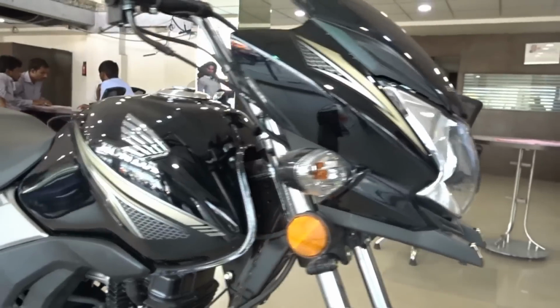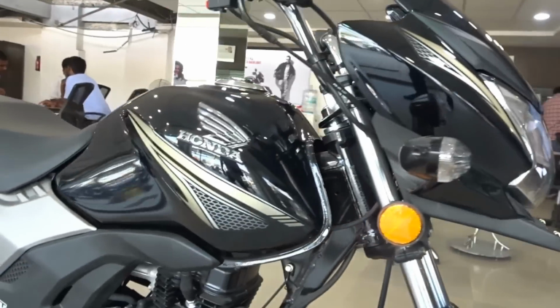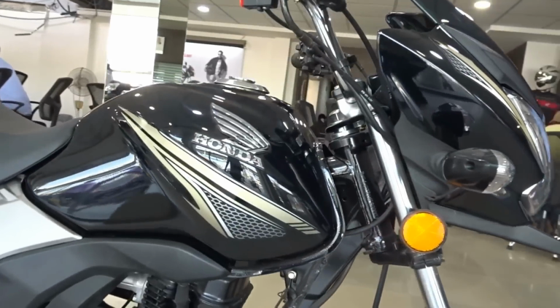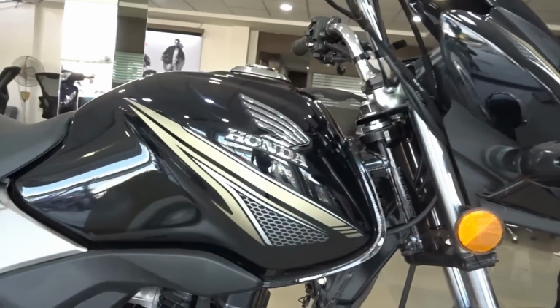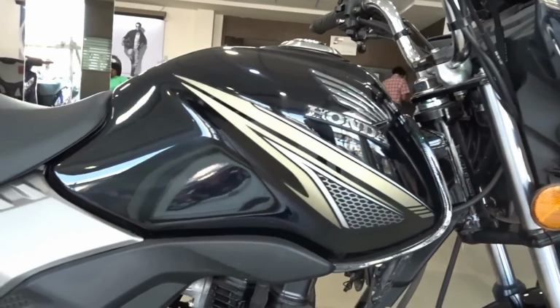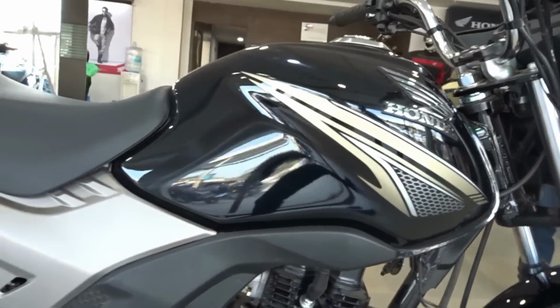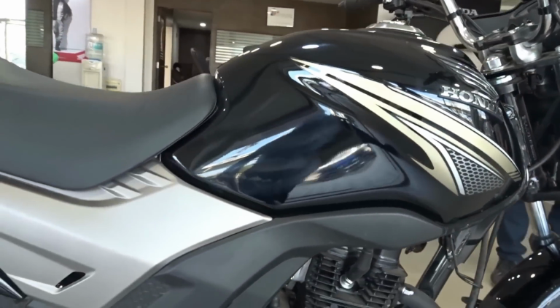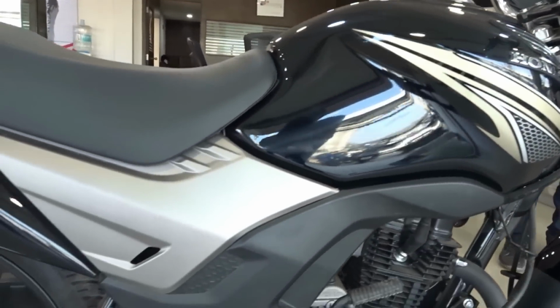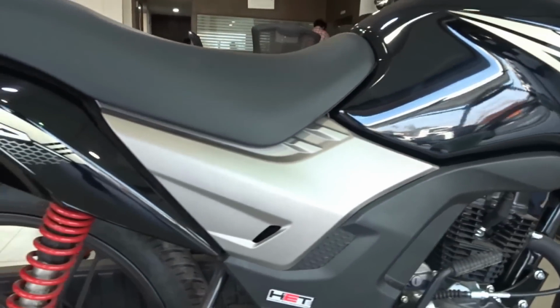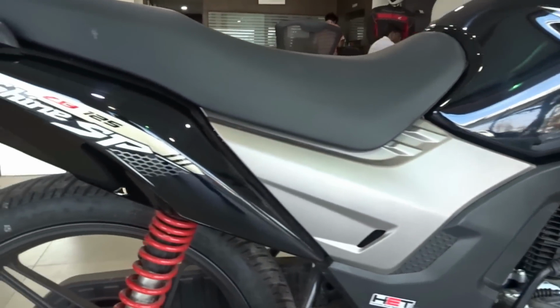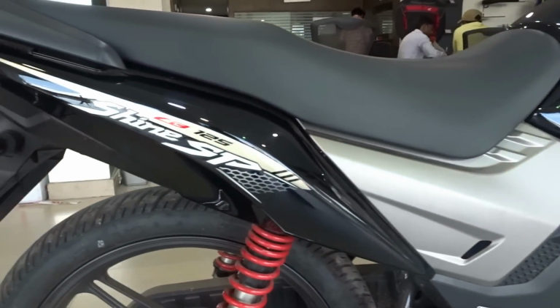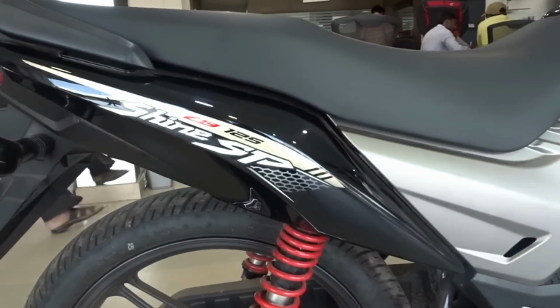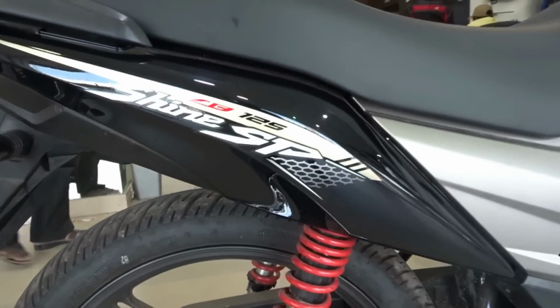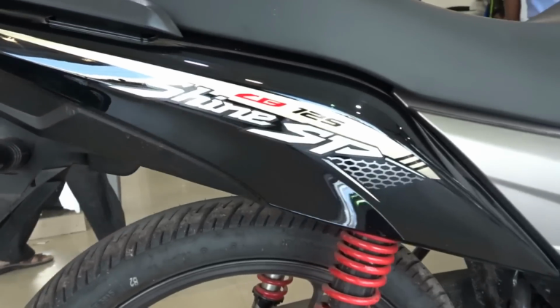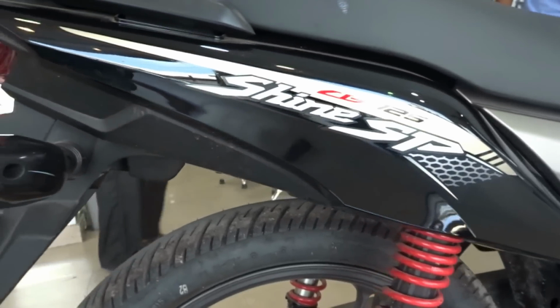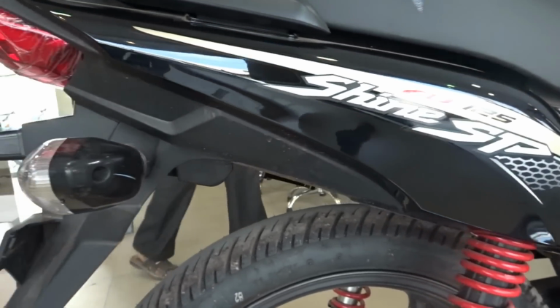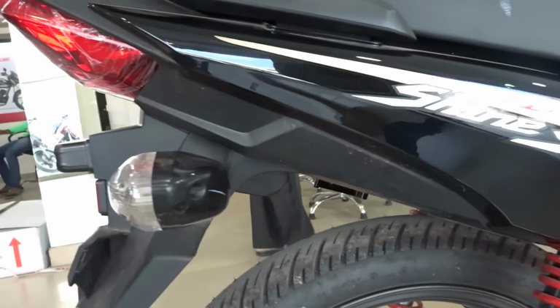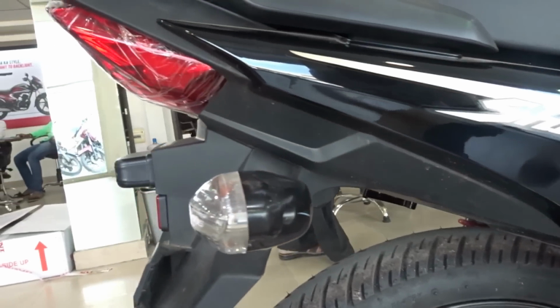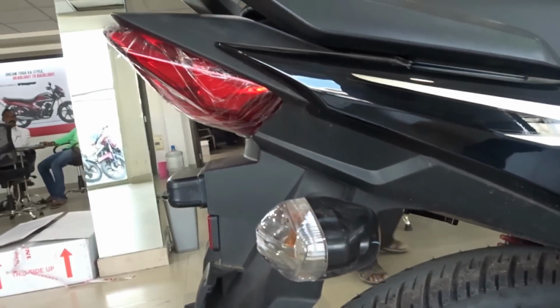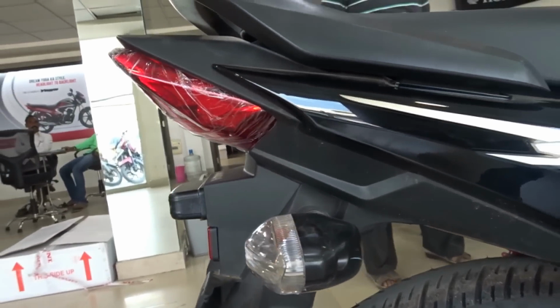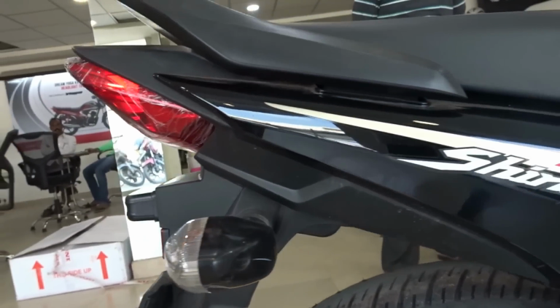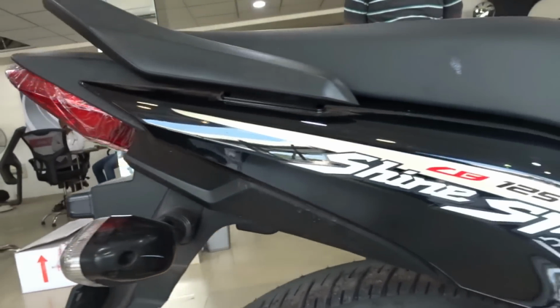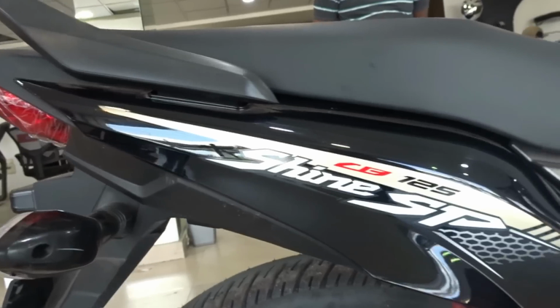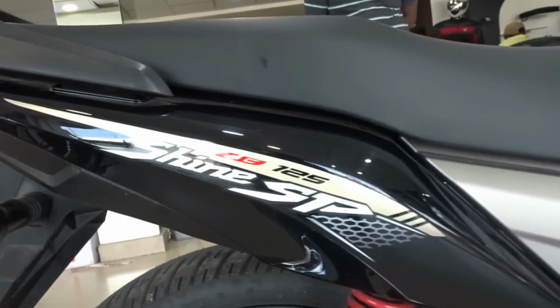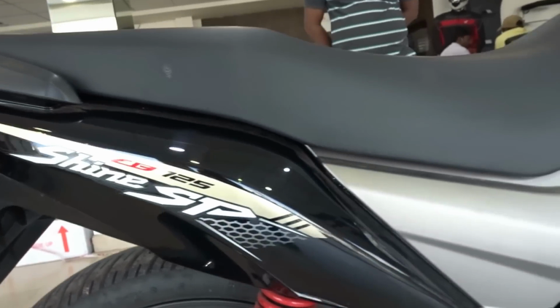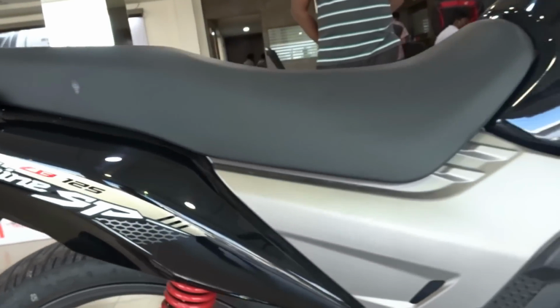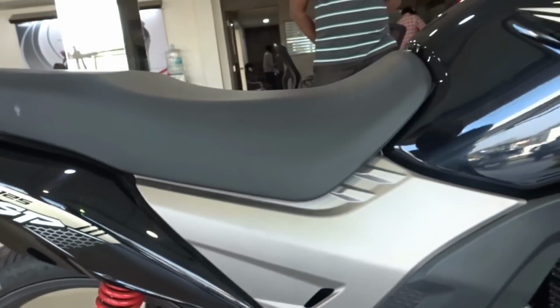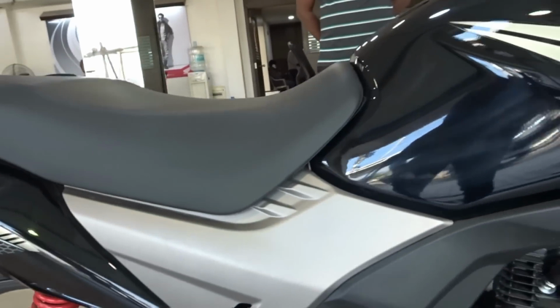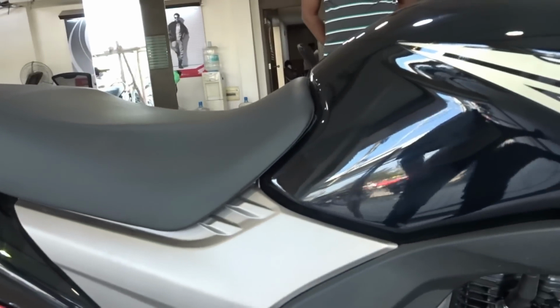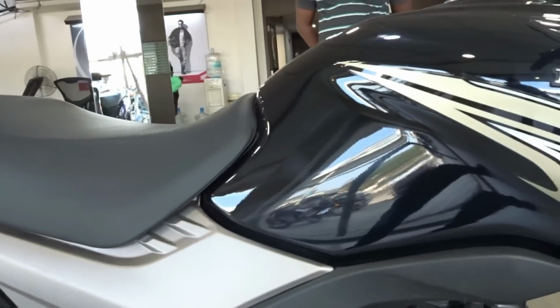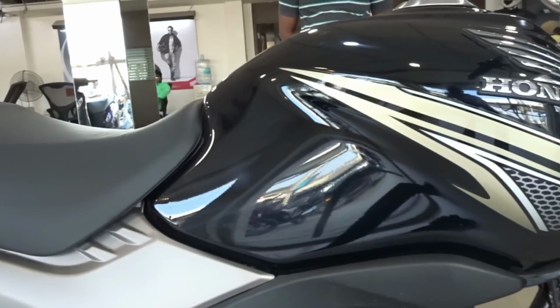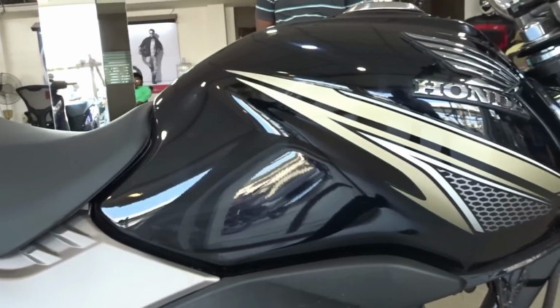Powering the Shine SP is an air-cooled four-stroke 124.73cc engine that puts out a maximum power of 10.57 bhp at 7,500 rpm and 10.3 Newton meters of torque at 5,500 rpm. This engine is mated to a five-speed gearbox.